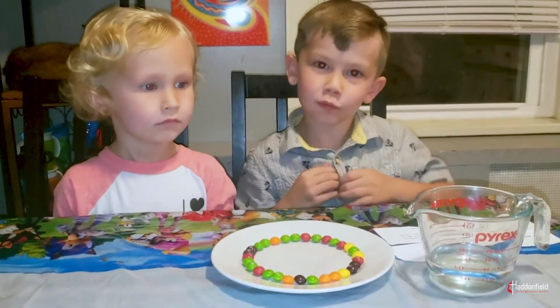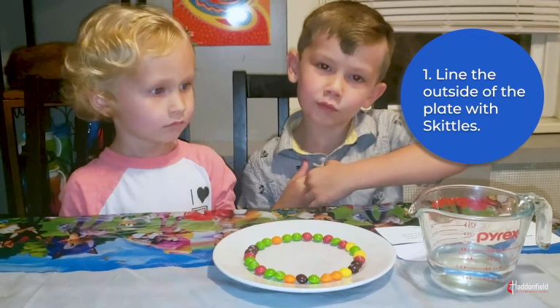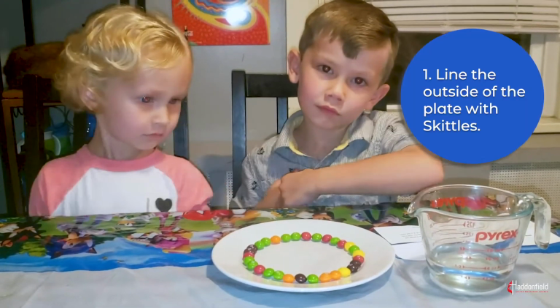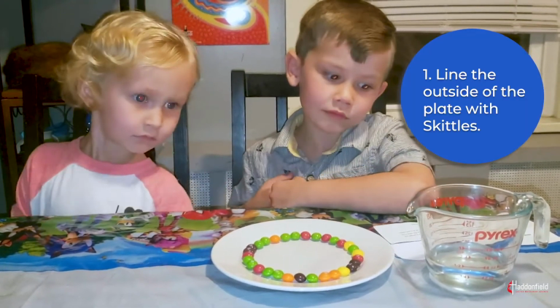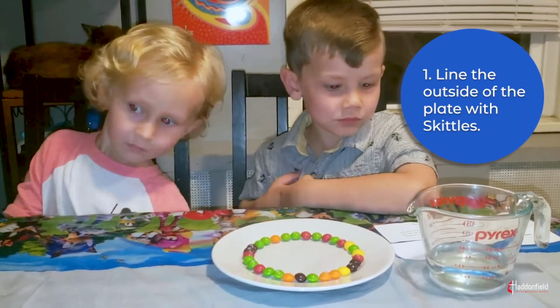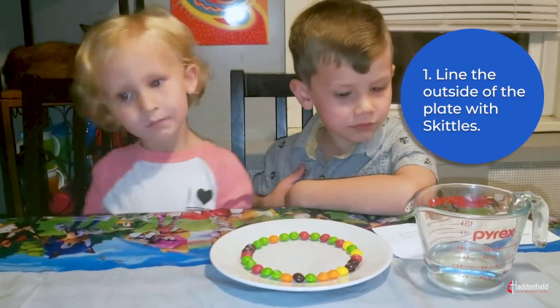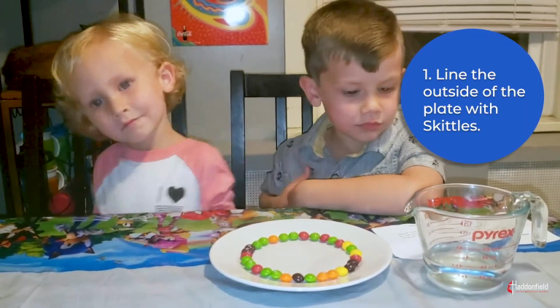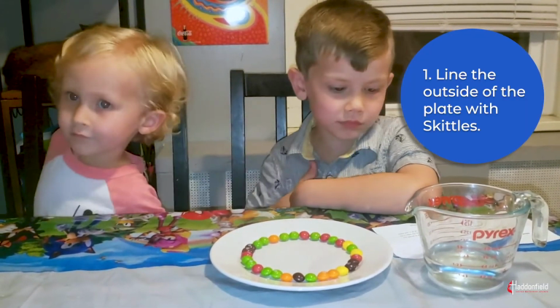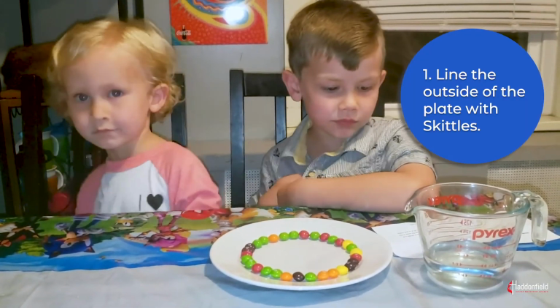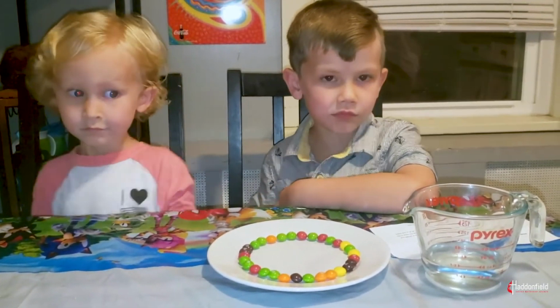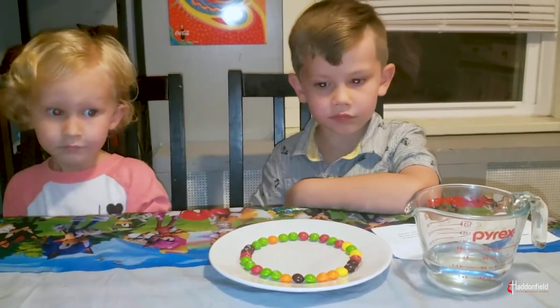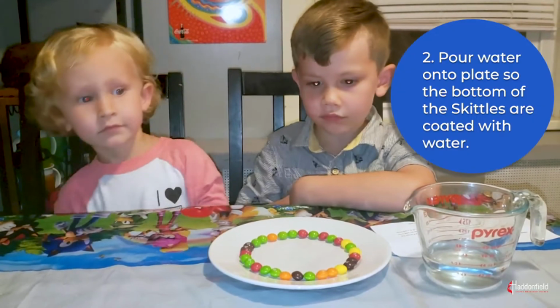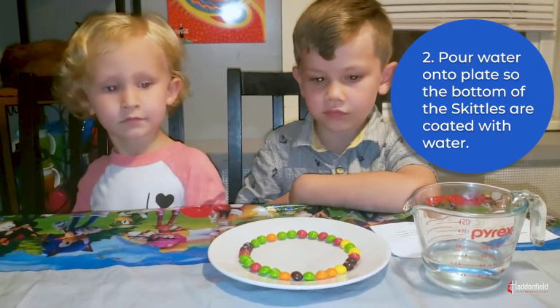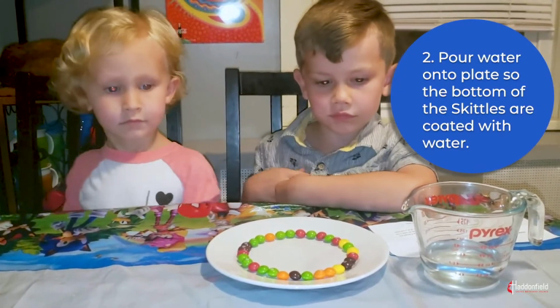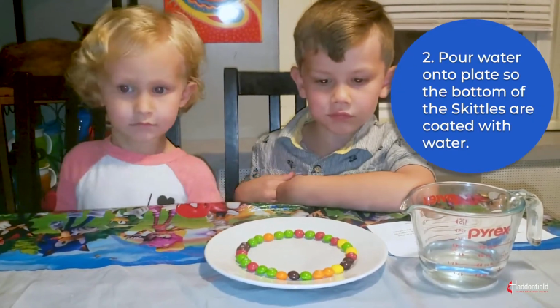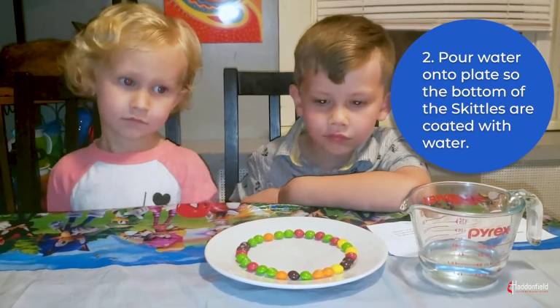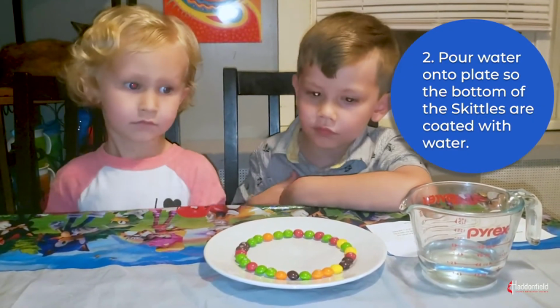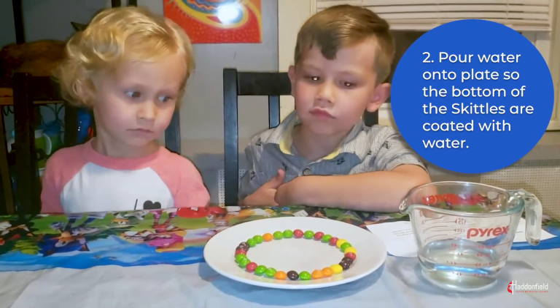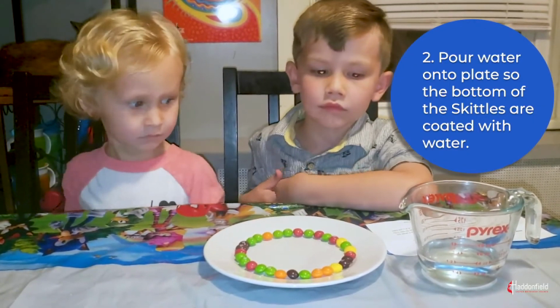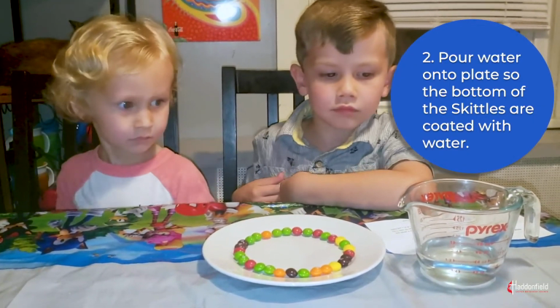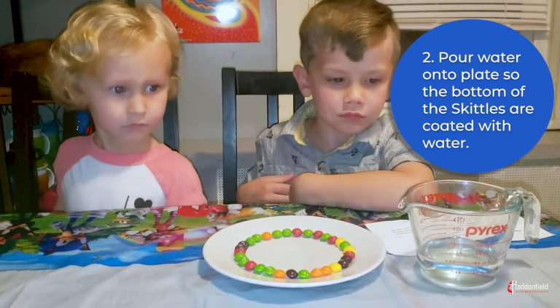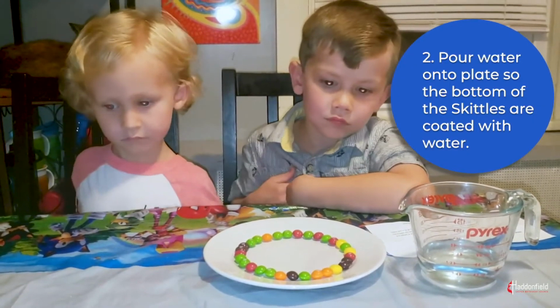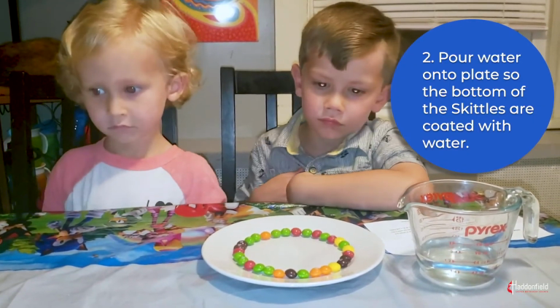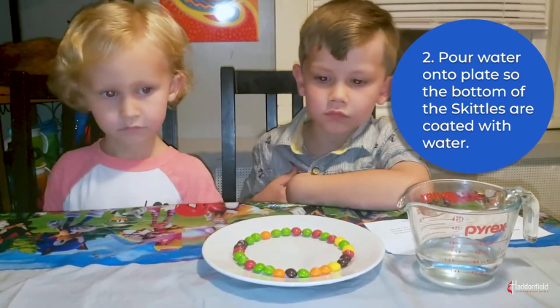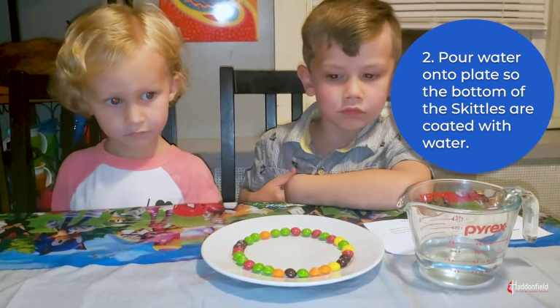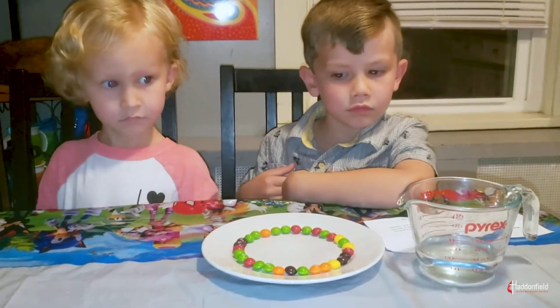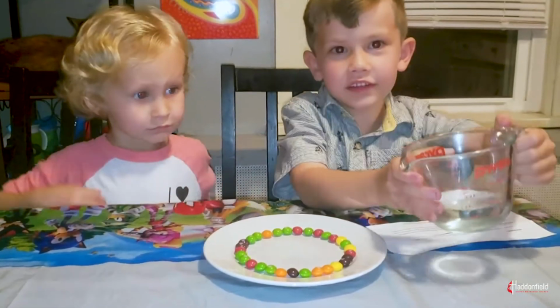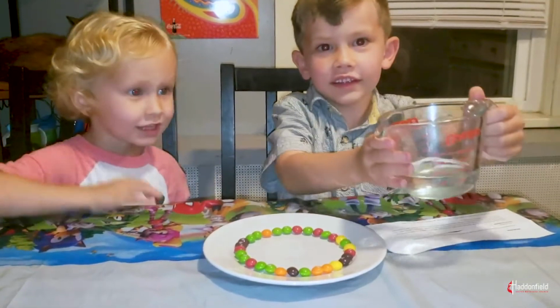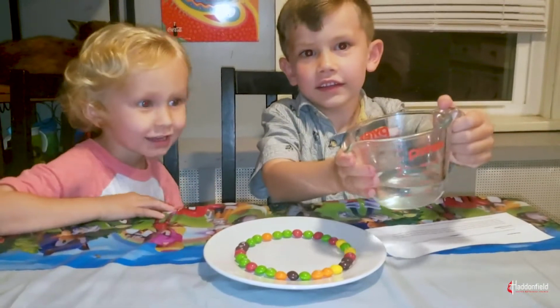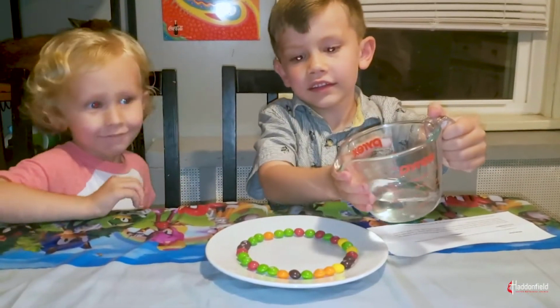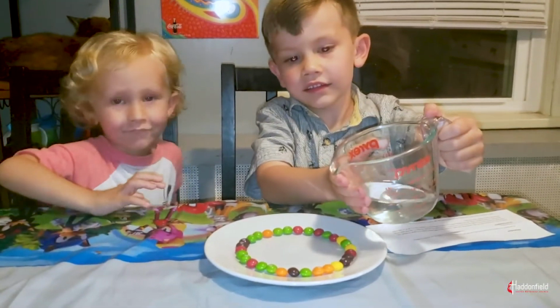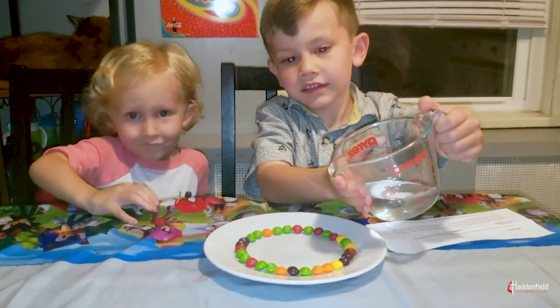Line the outside of the plate with Skittles. Next, pour enough water into the plate so that the bottom of the Skittles are coated with water. Now watch what happens!